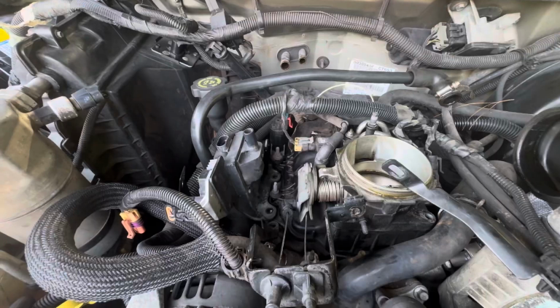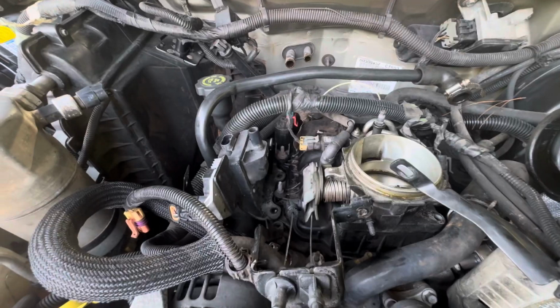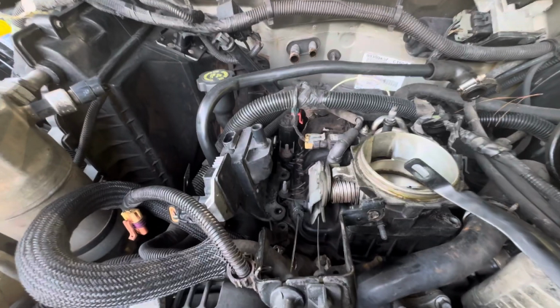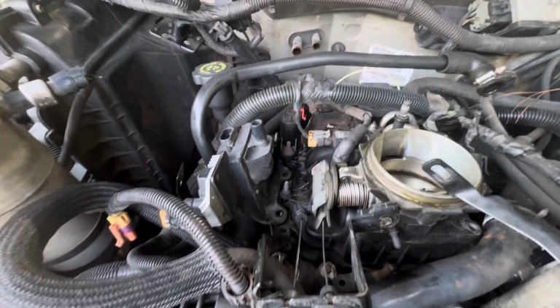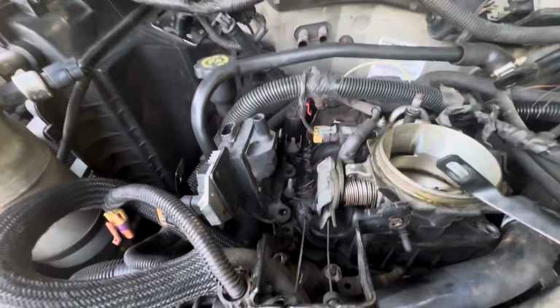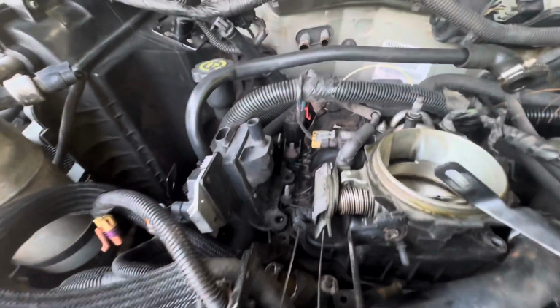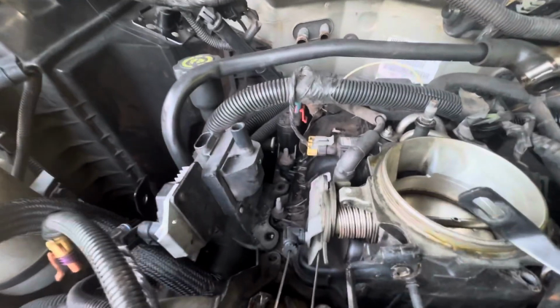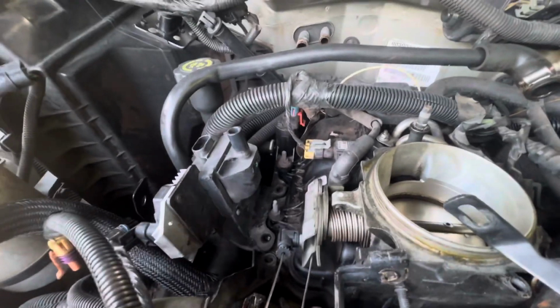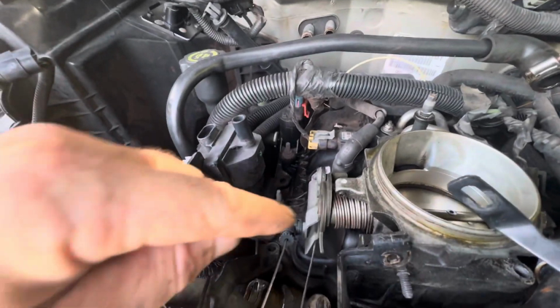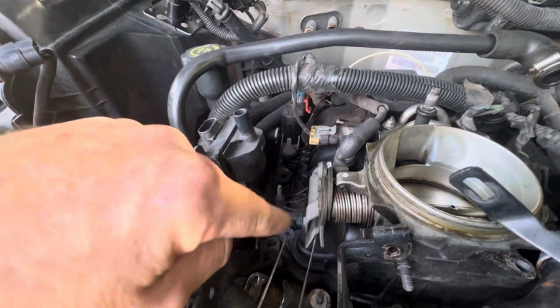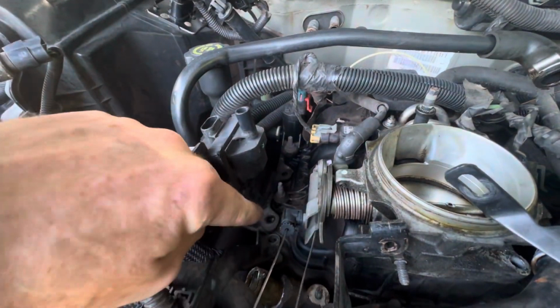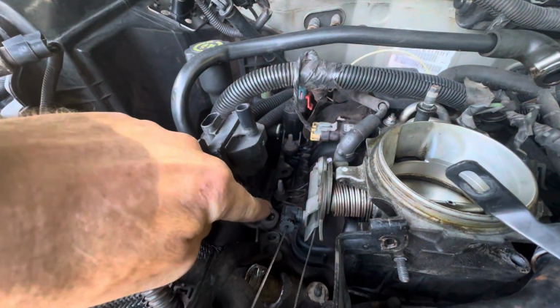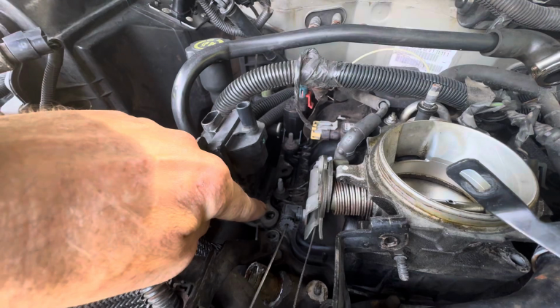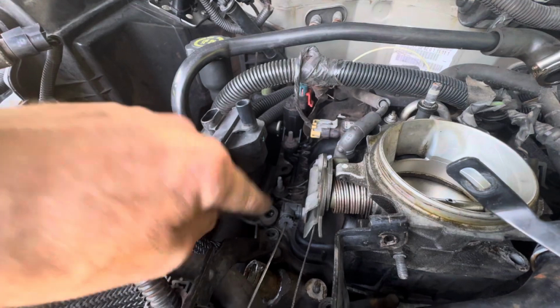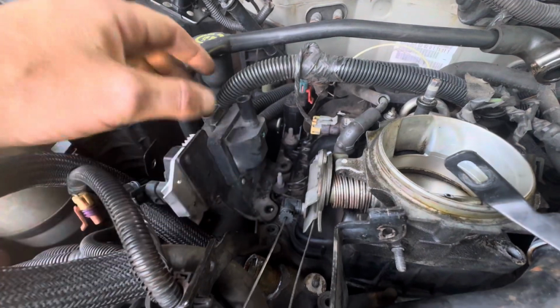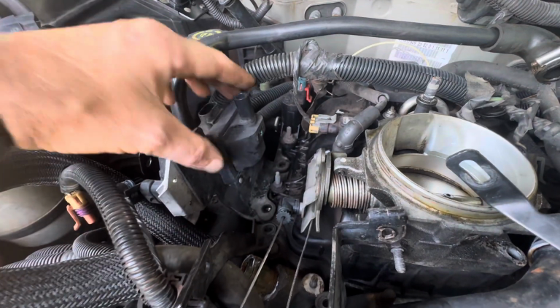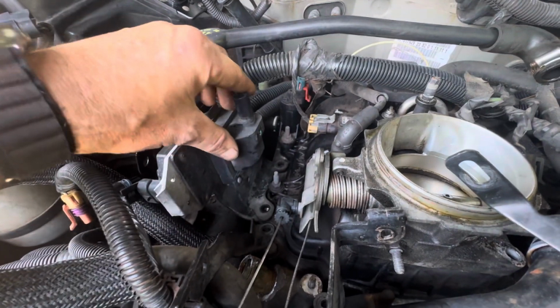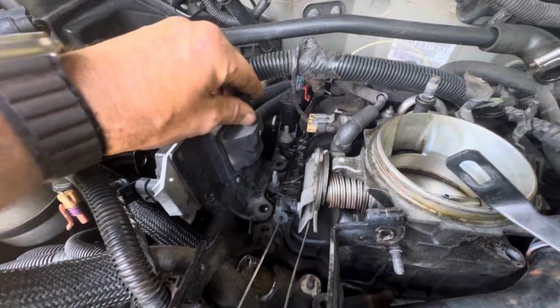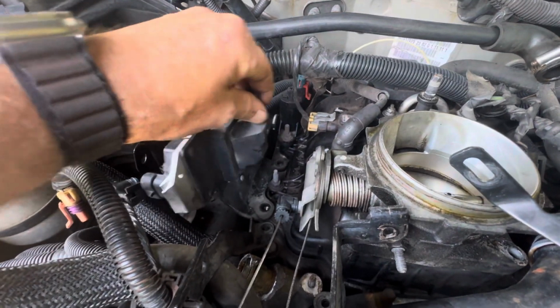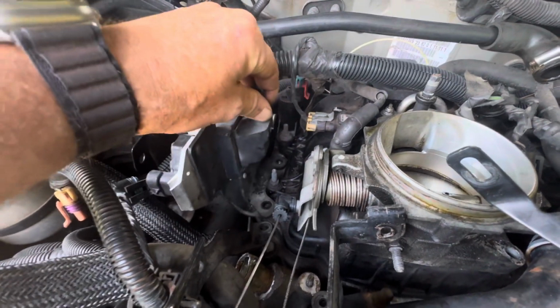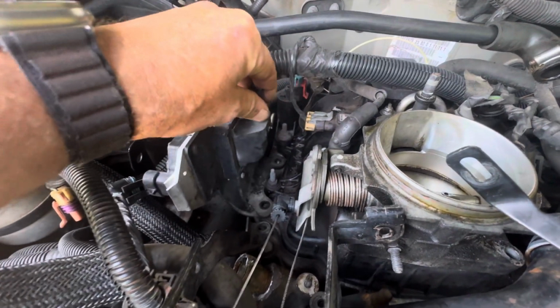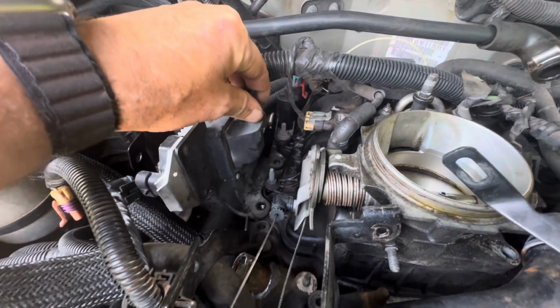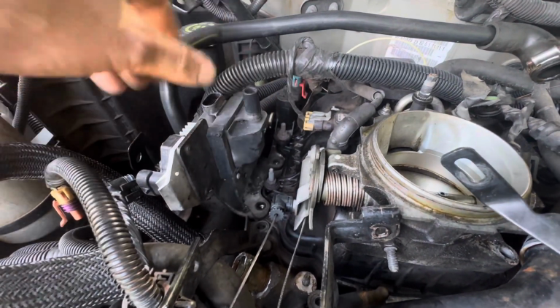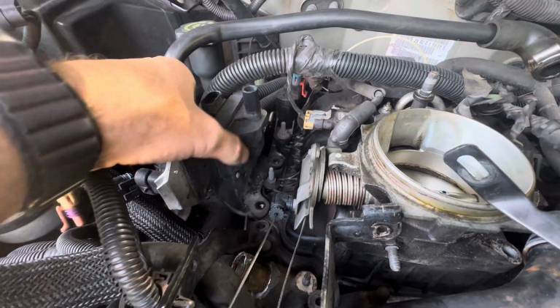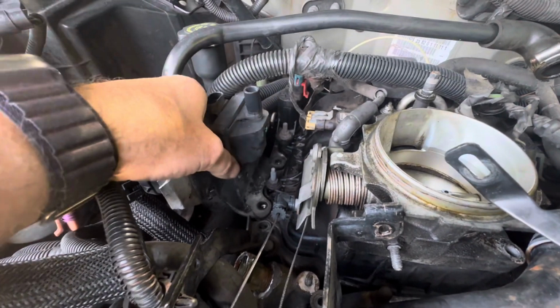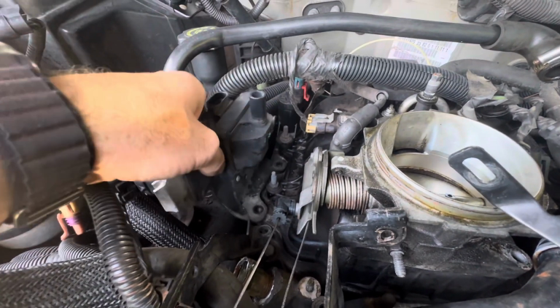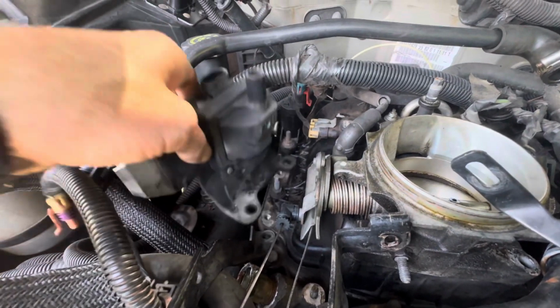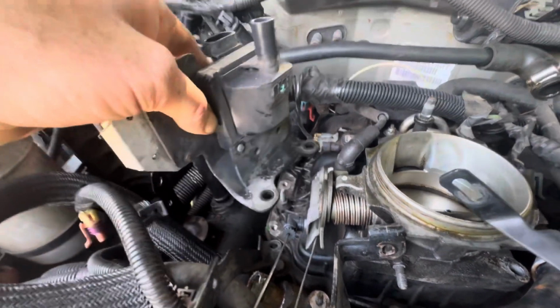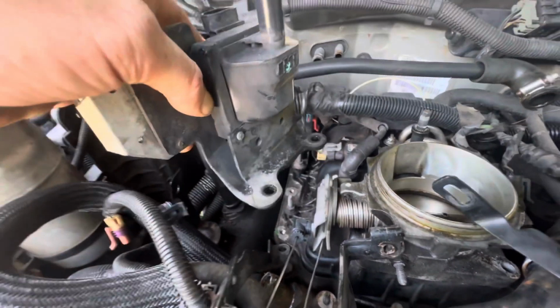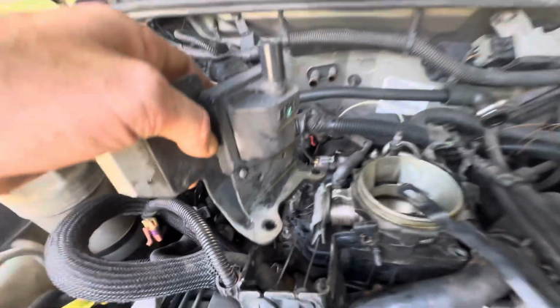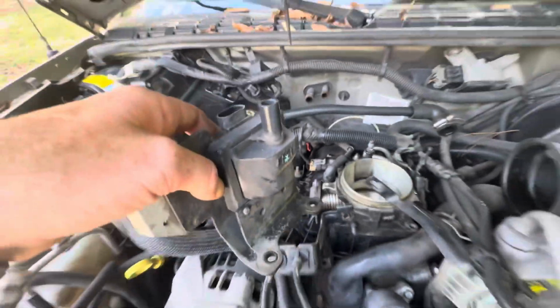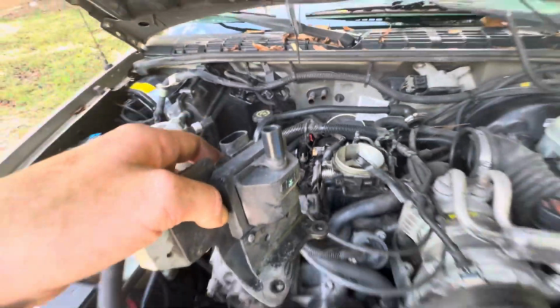You have two bolts located right down here that hold your ignition coil on. There are two of them — remove those and your coil is ready to be removed.